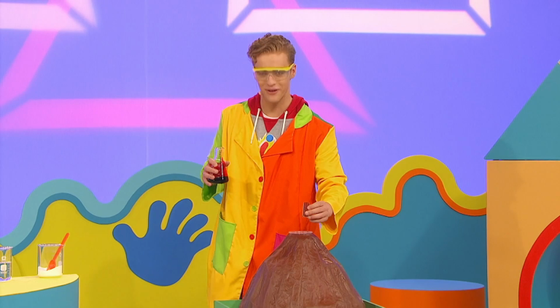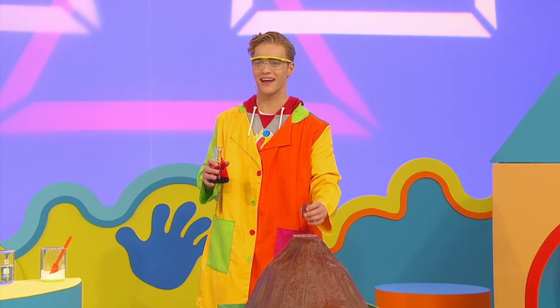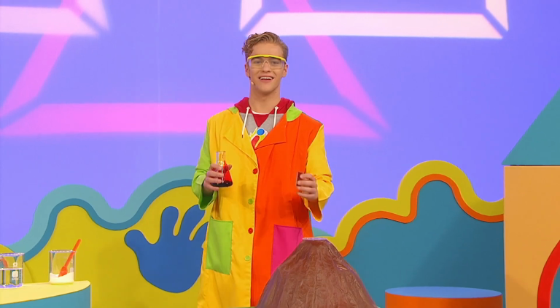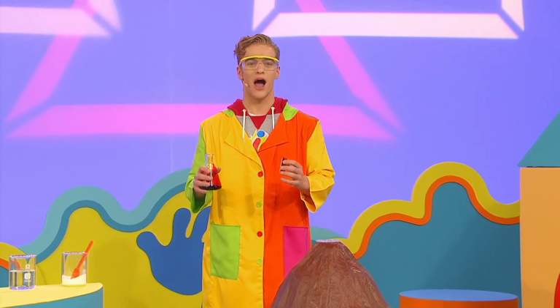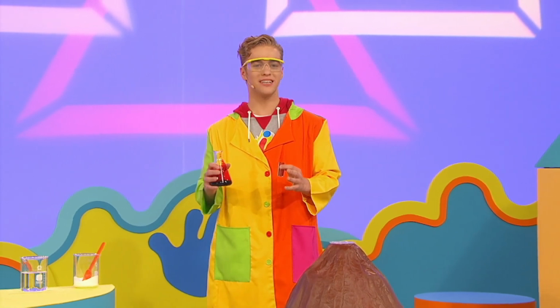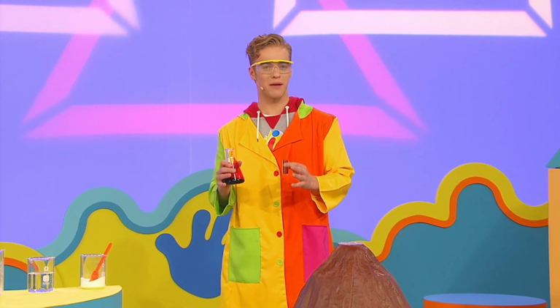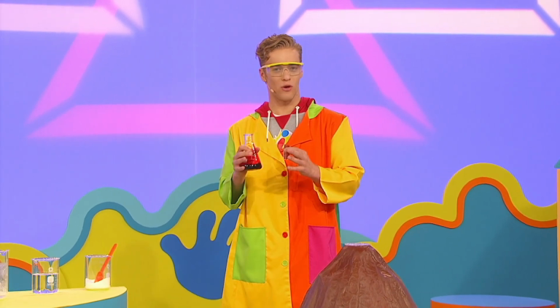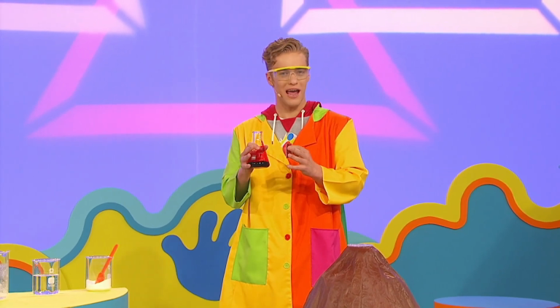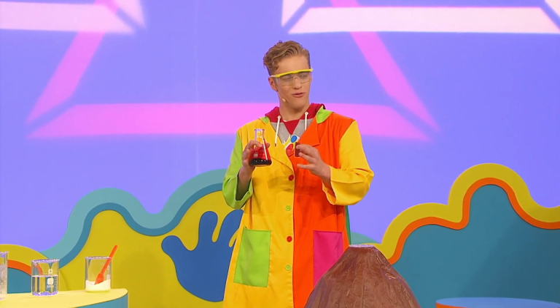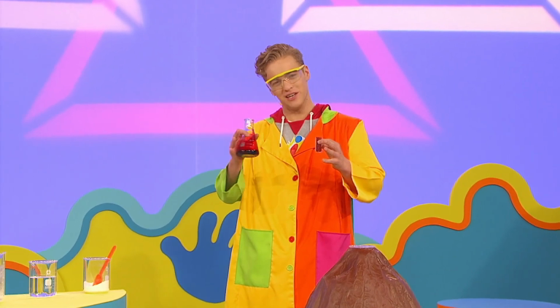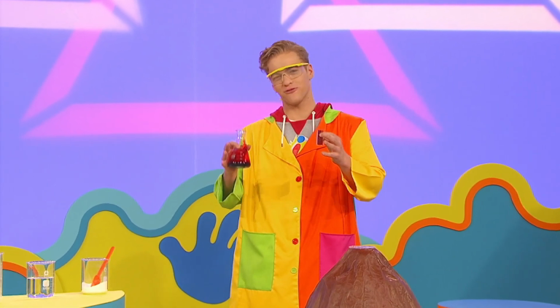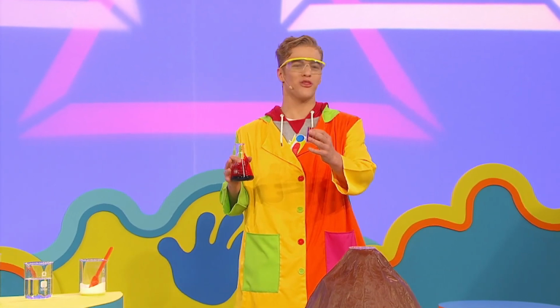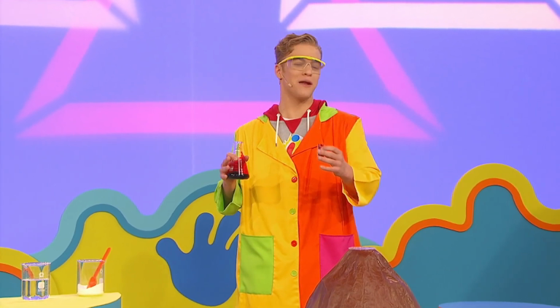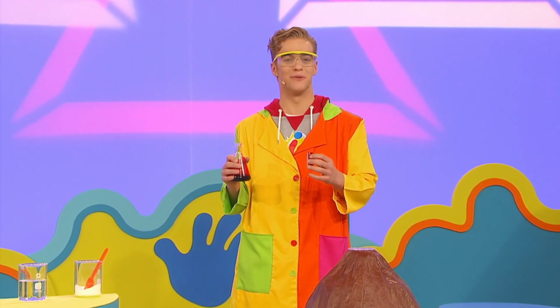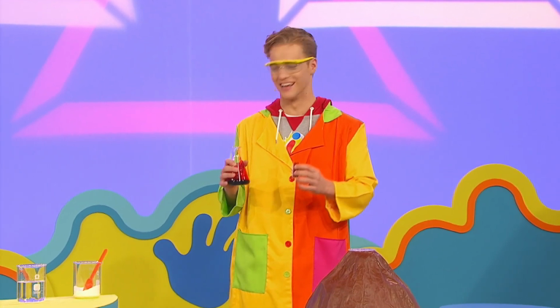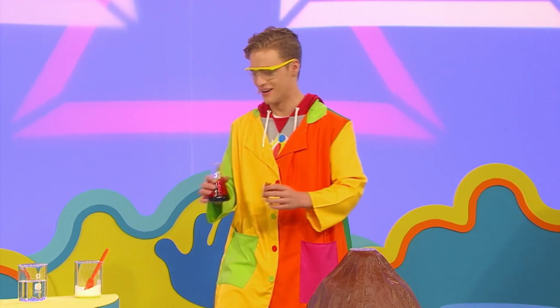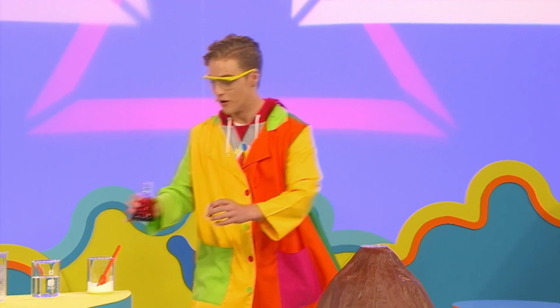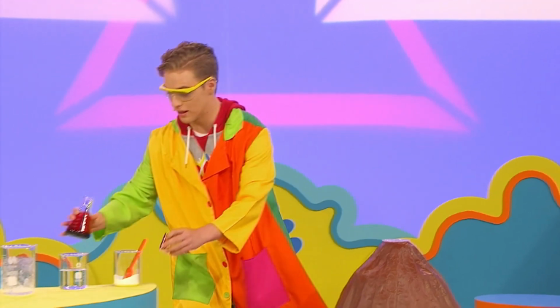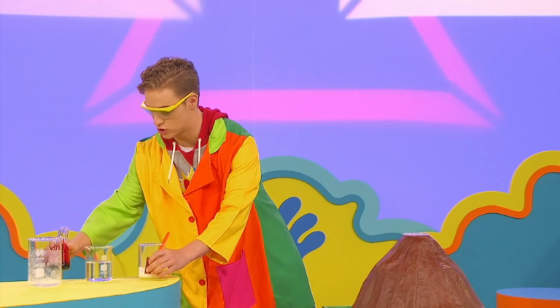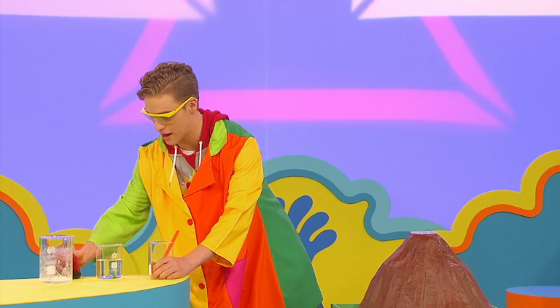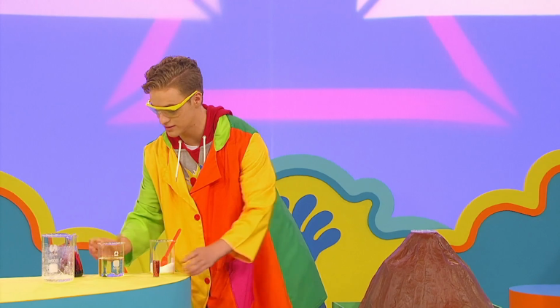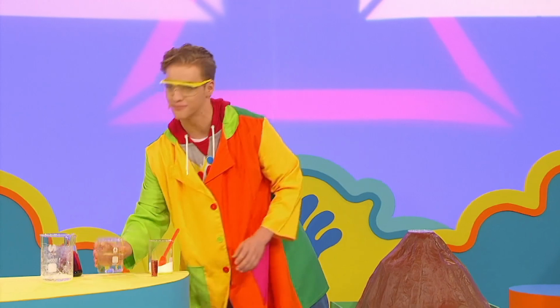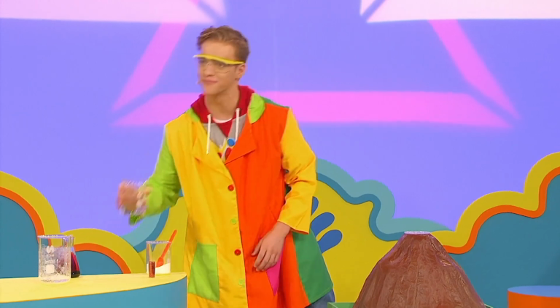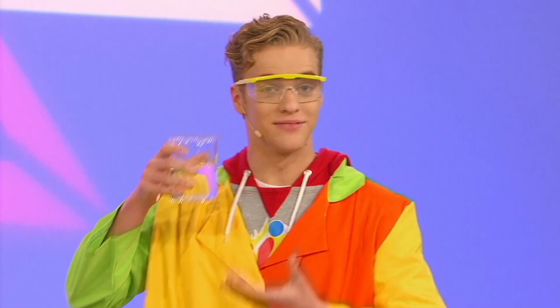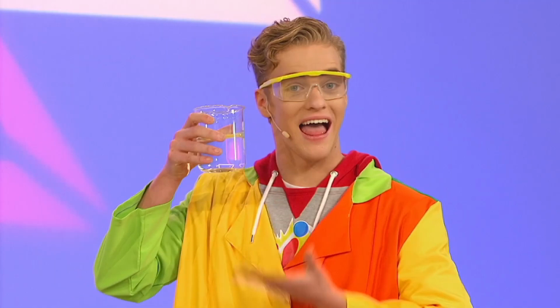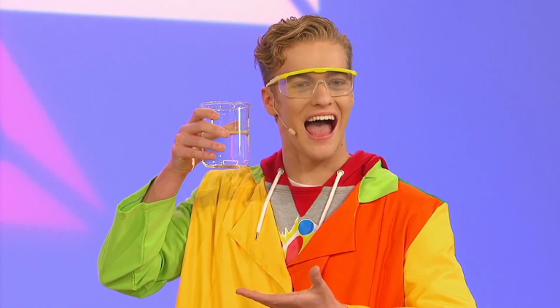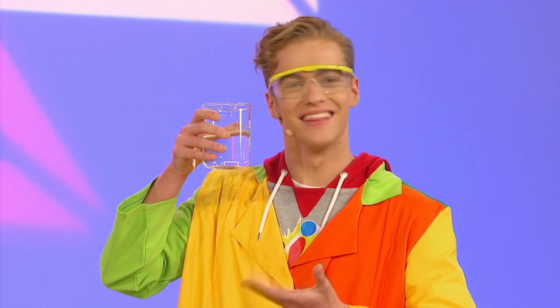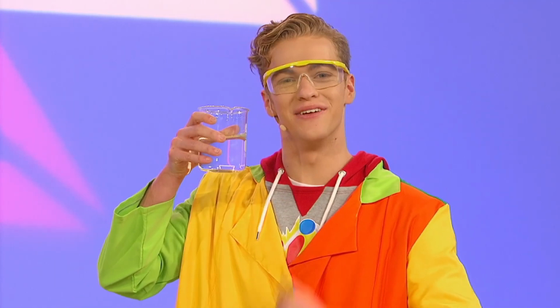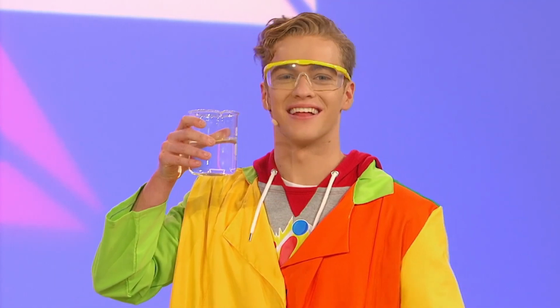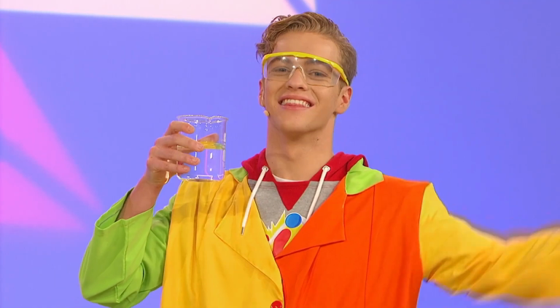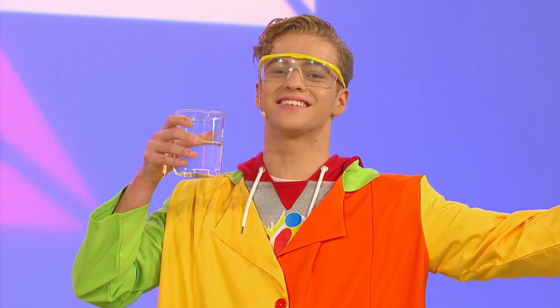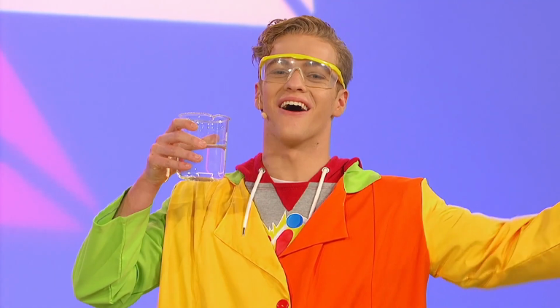Great. I'm ready to make my volcano fizz, froth and bubble. All I need to do now is add the vinegar. Let's go.